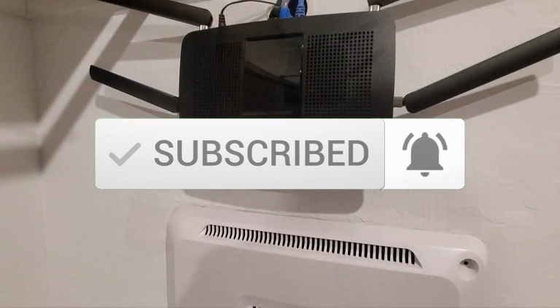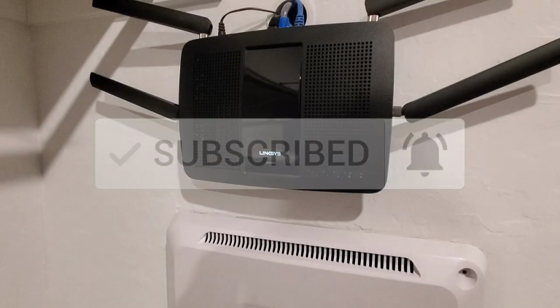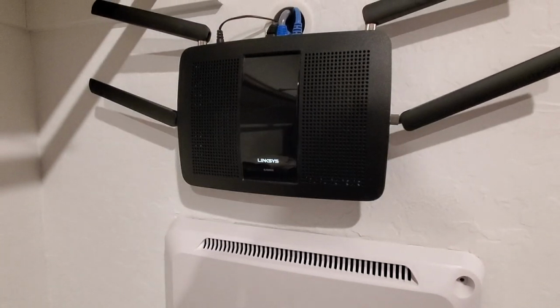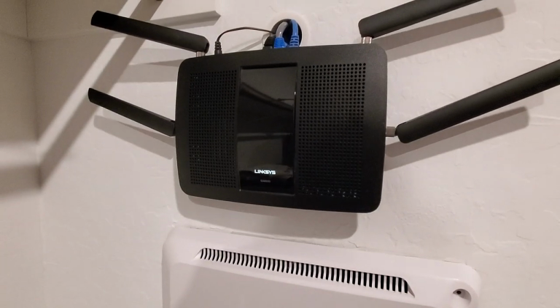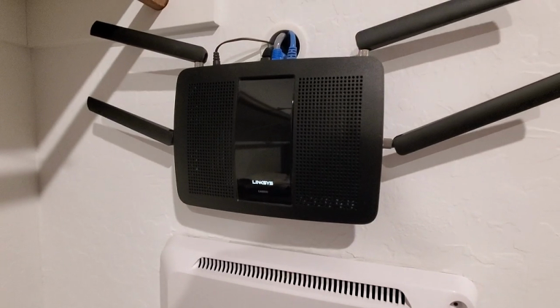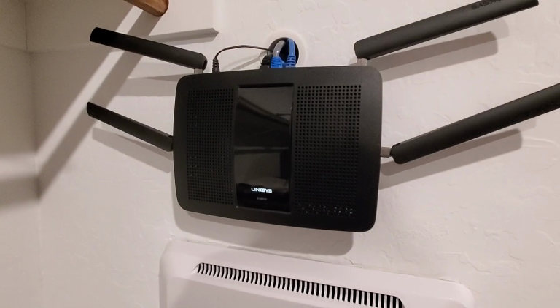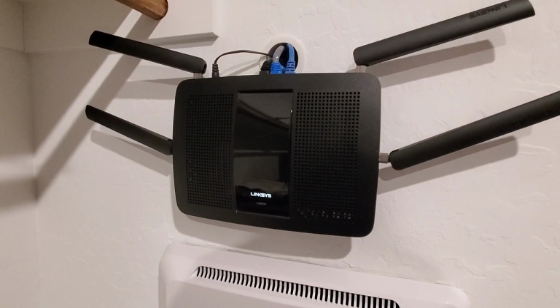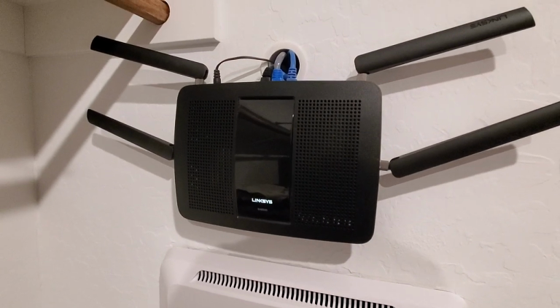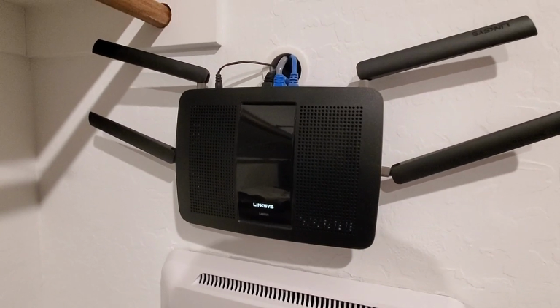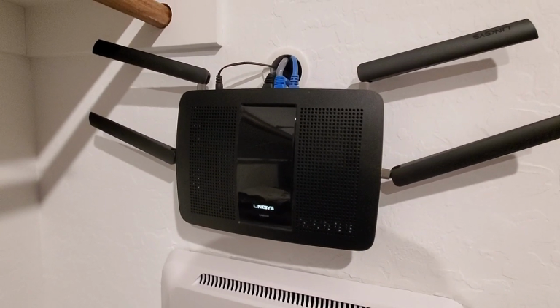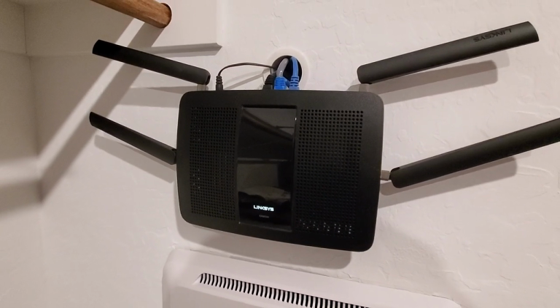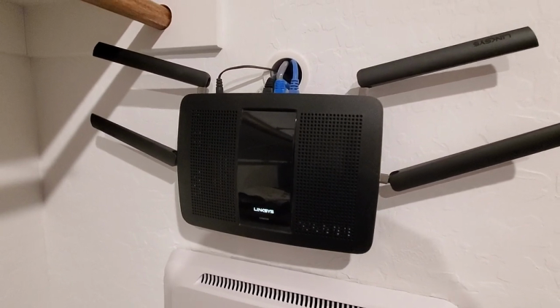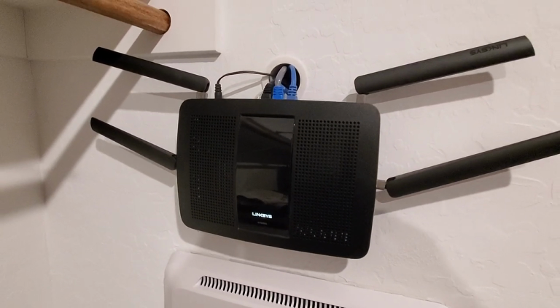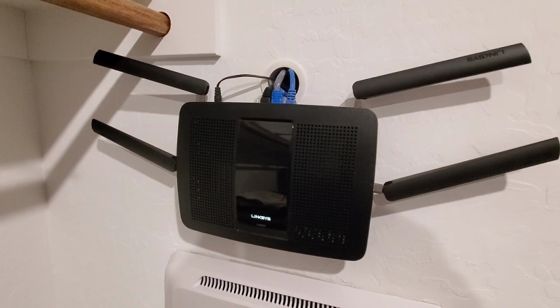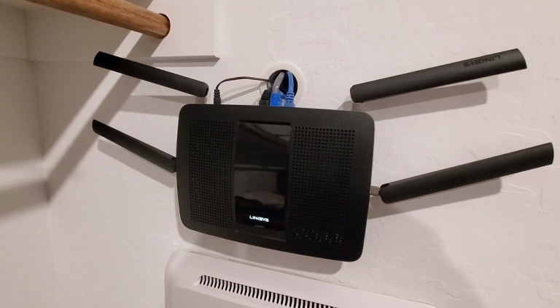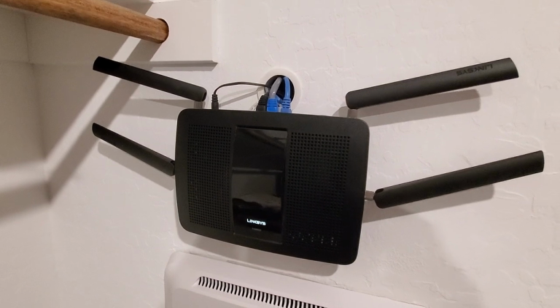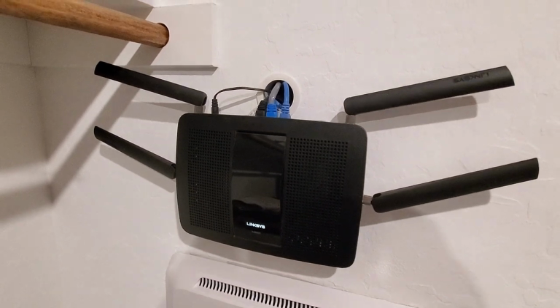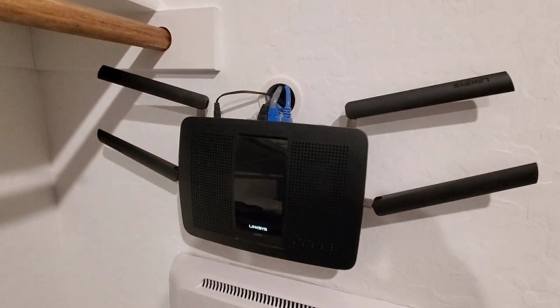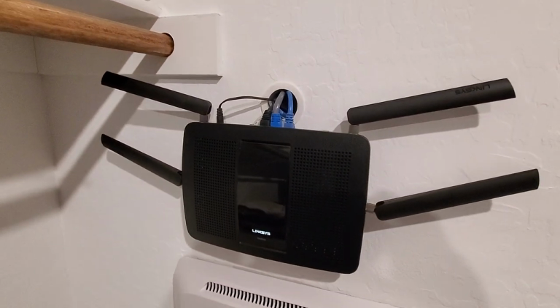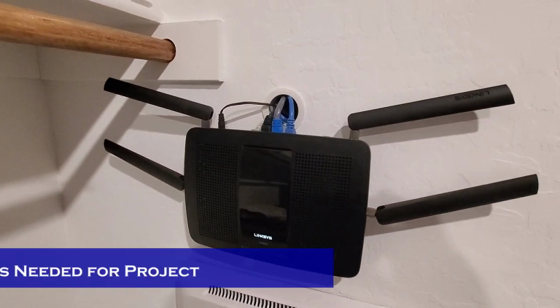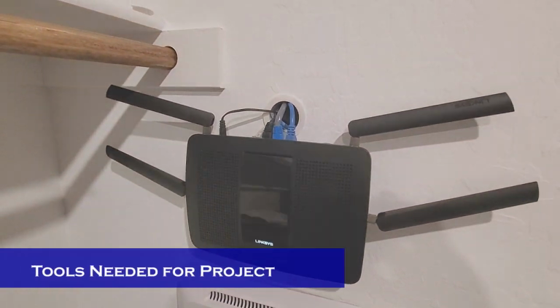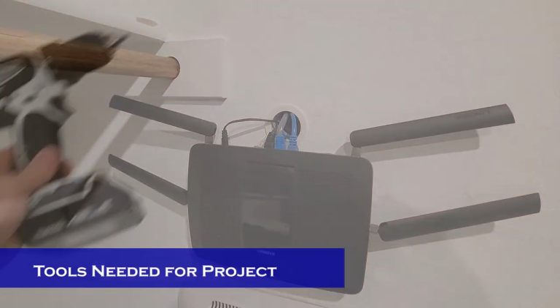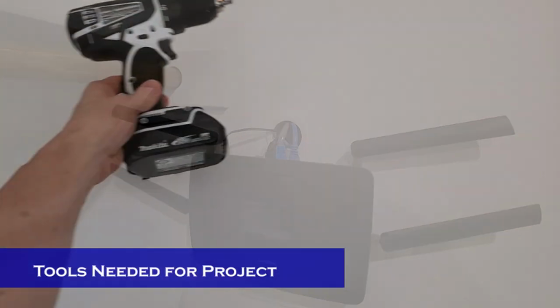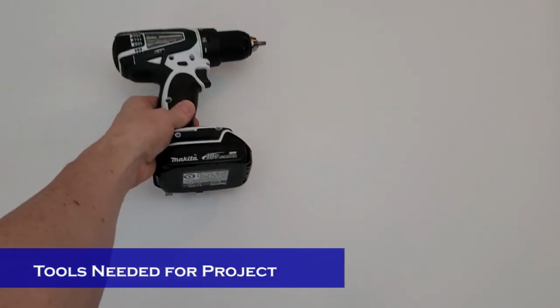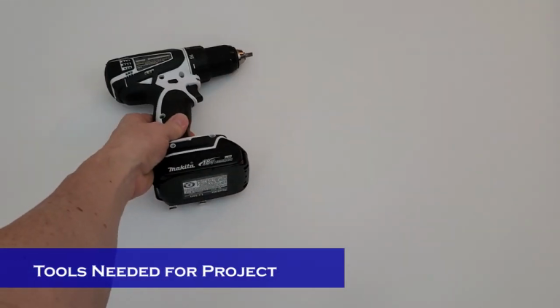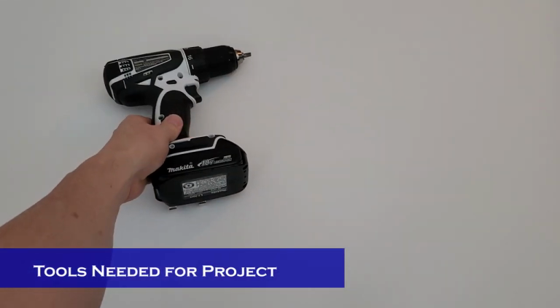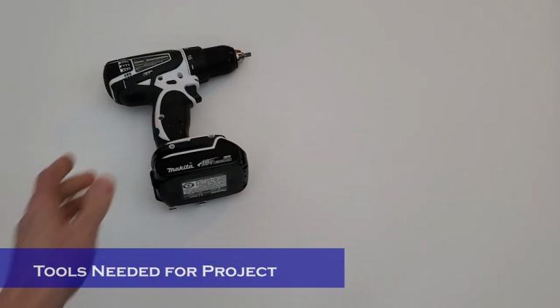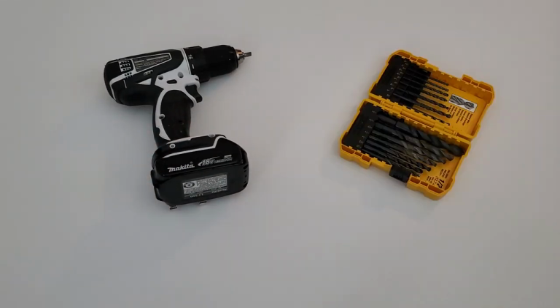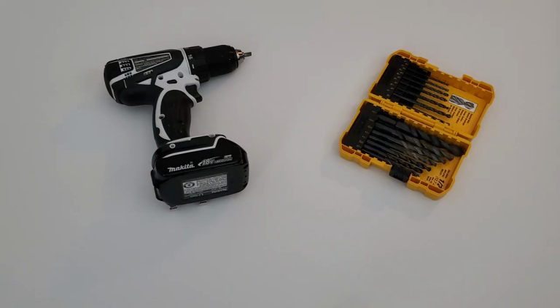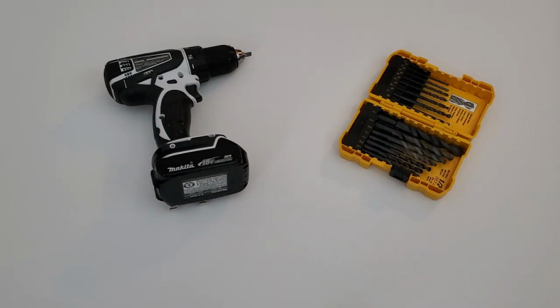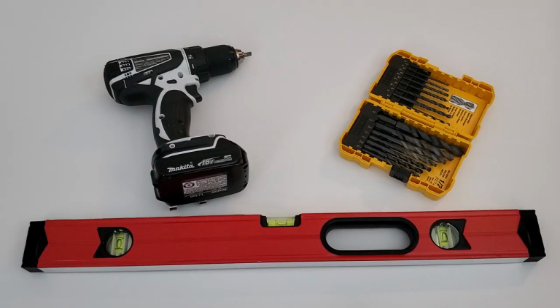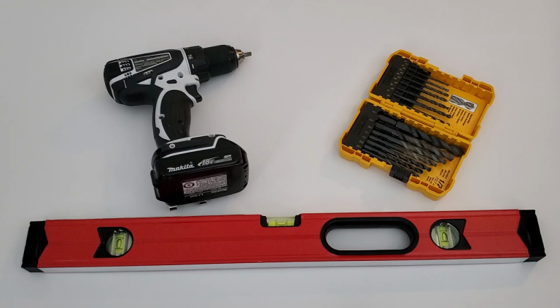Before we start, let's take a look at the tools necessary to complete this project. You'll need a drill, drill bits, a level, and a drywall saw.